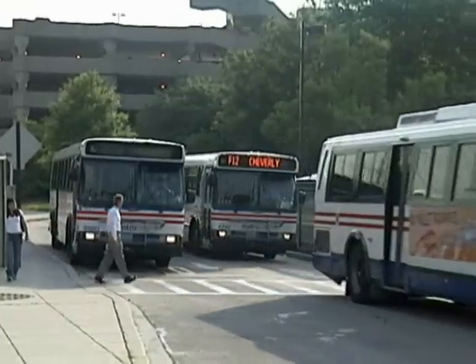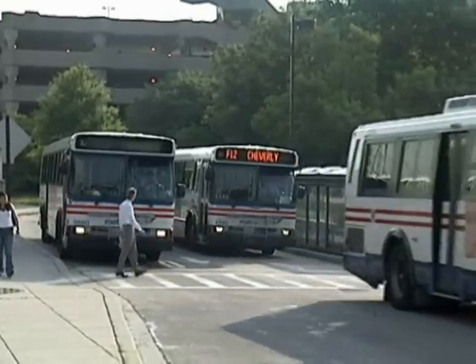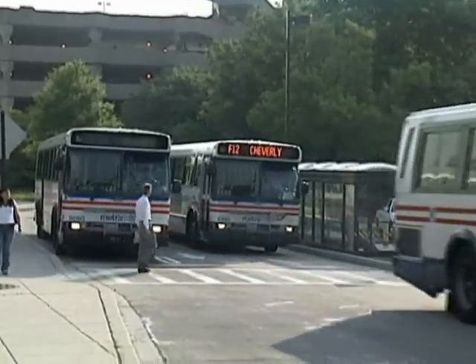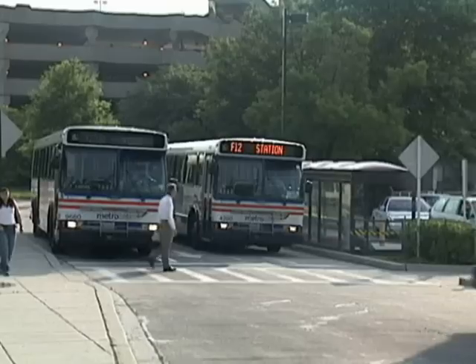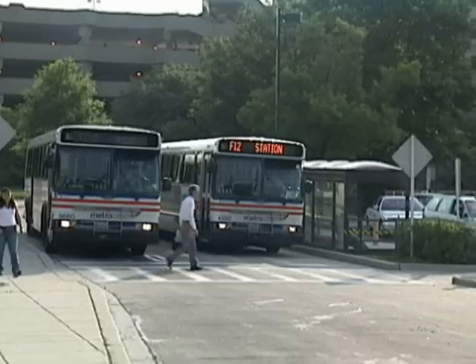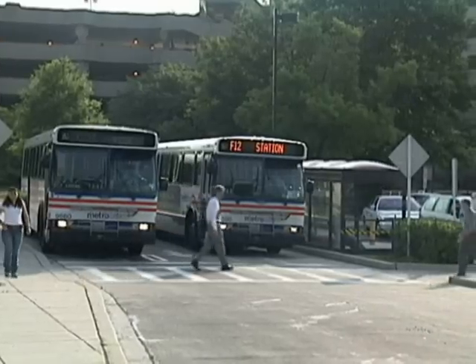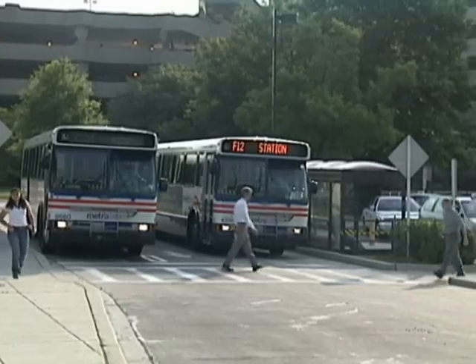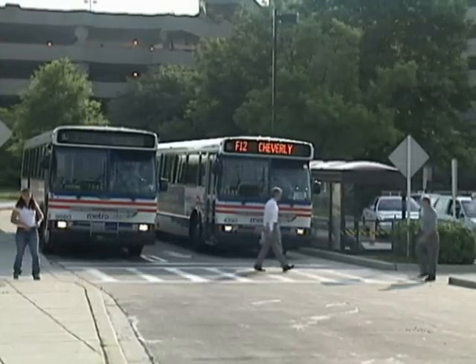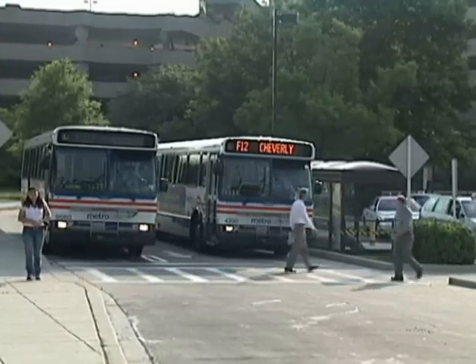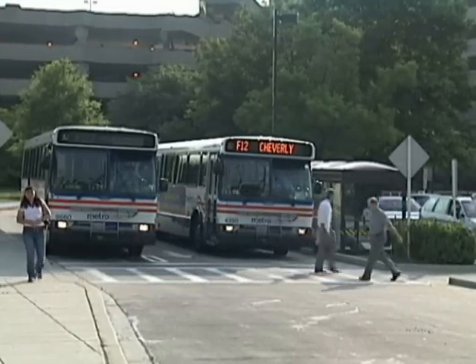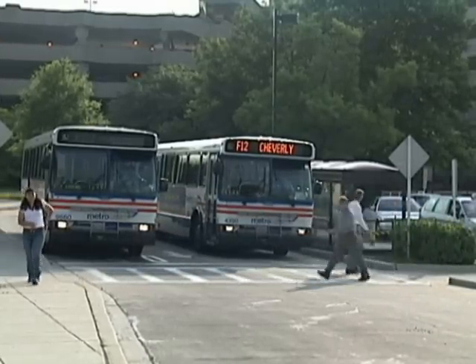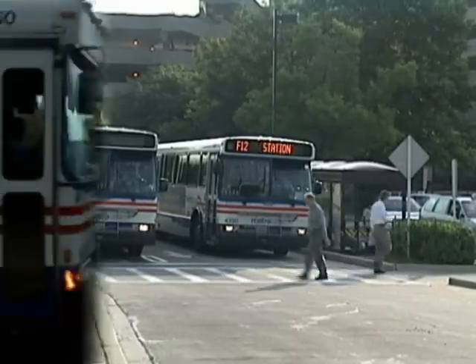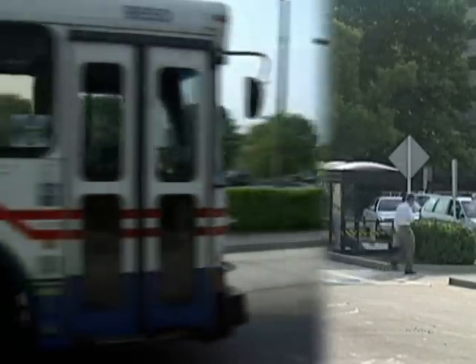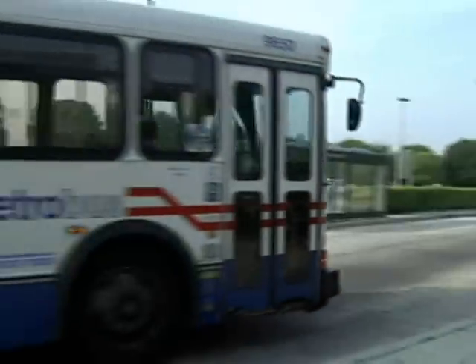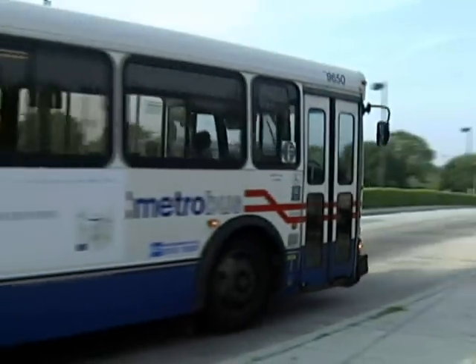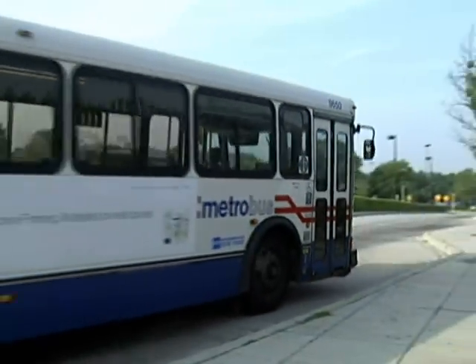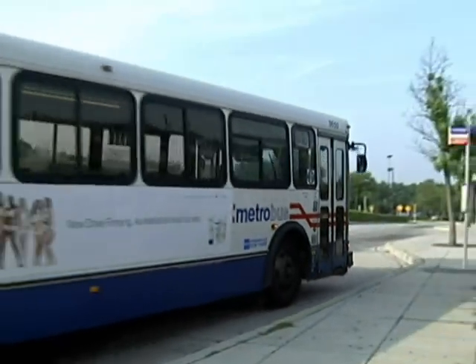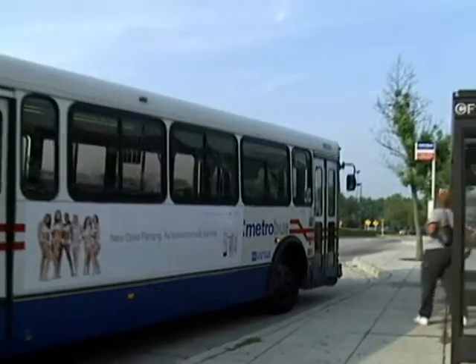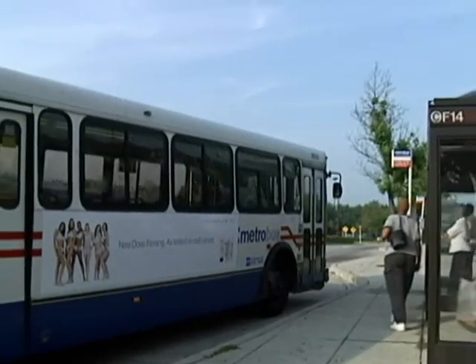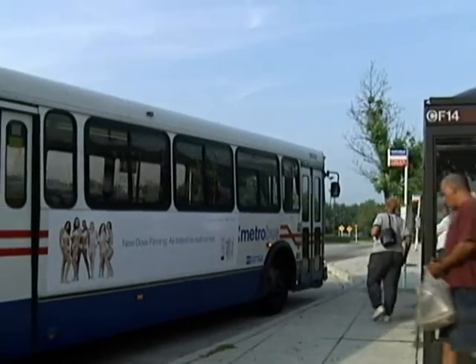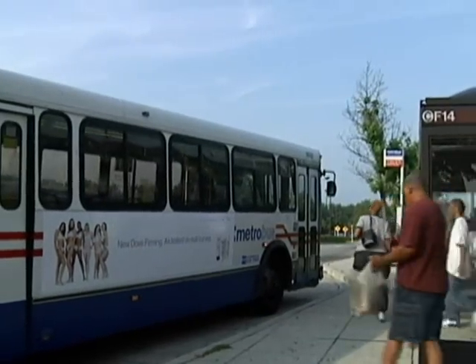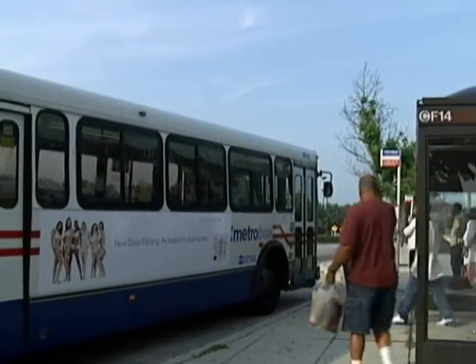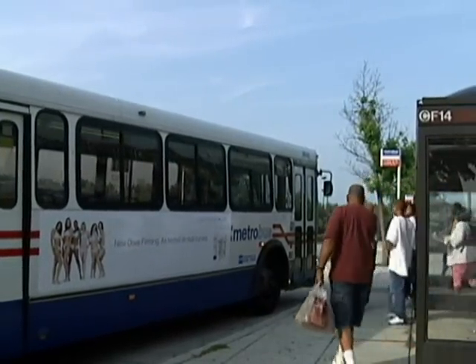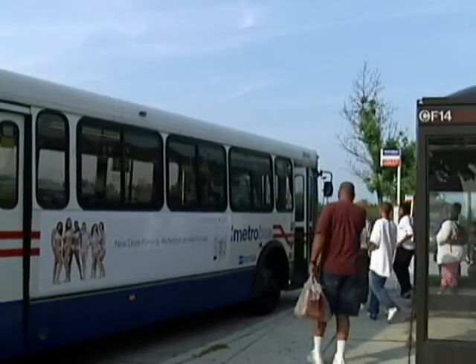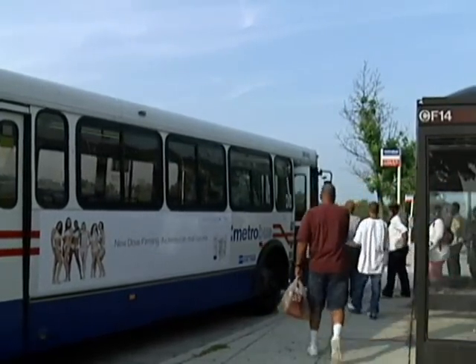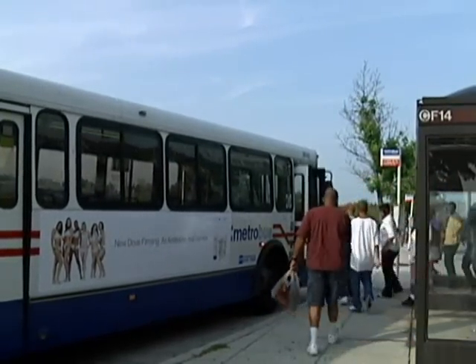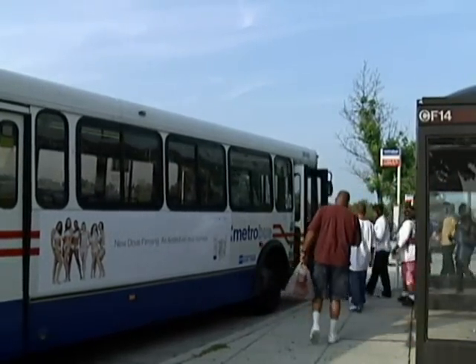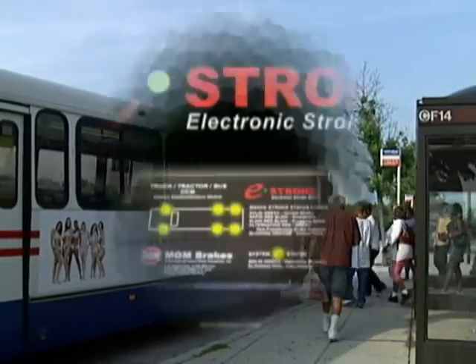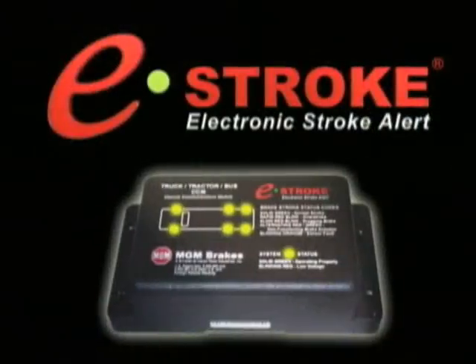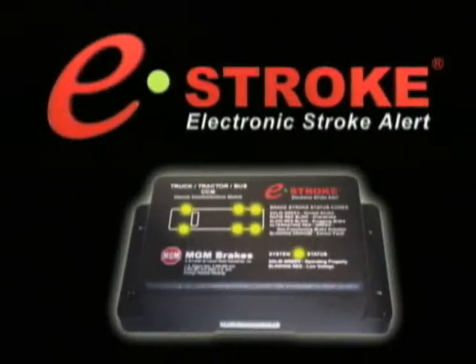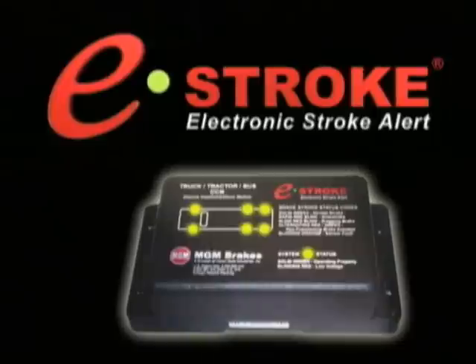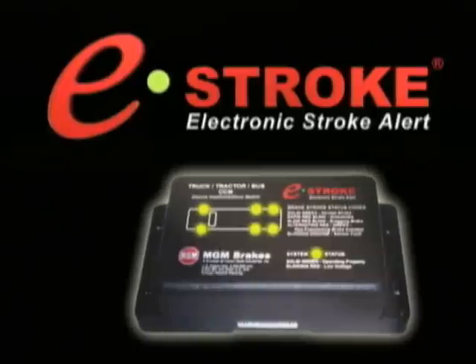MGM Brake's commitment to safety was founded over 50 years ago and continues today with our innovative new spring brake designs for heavy use applications and the launch of the patented e-stroke brake monitoring system.